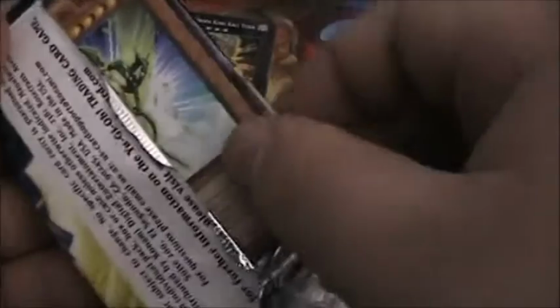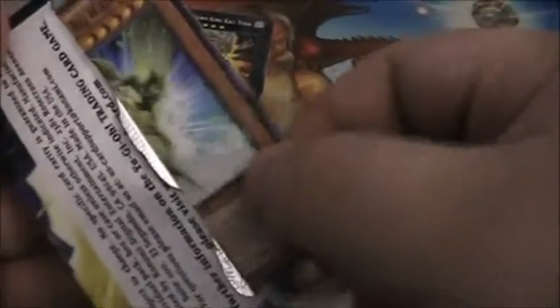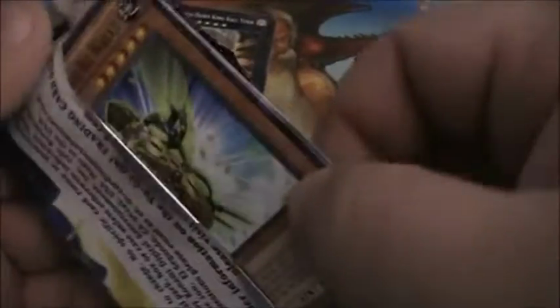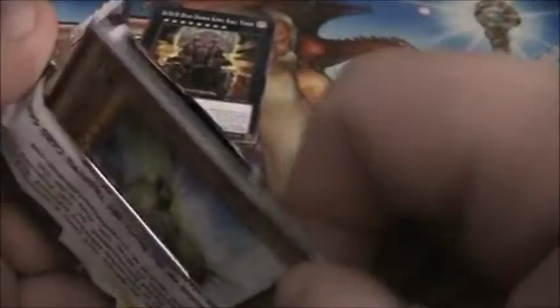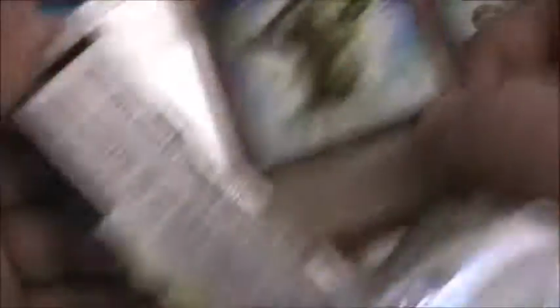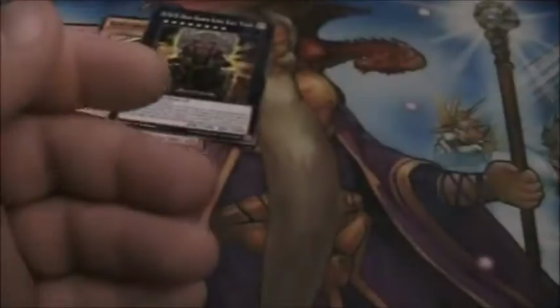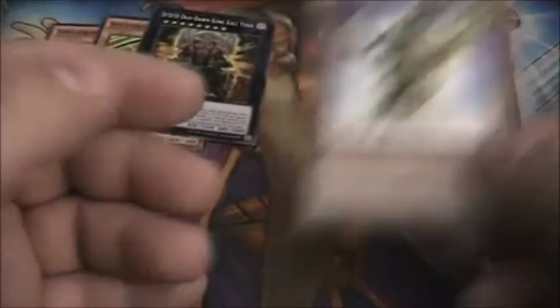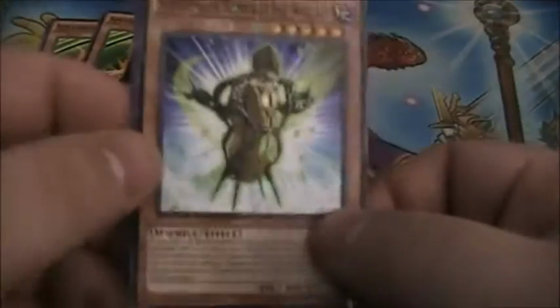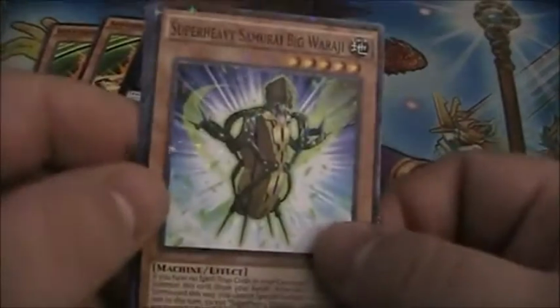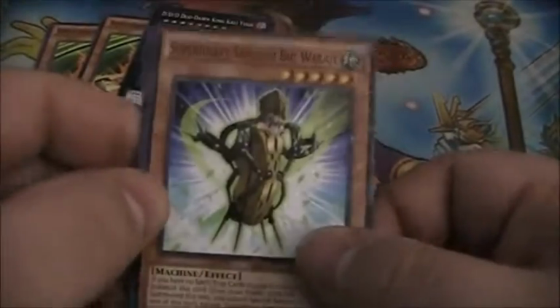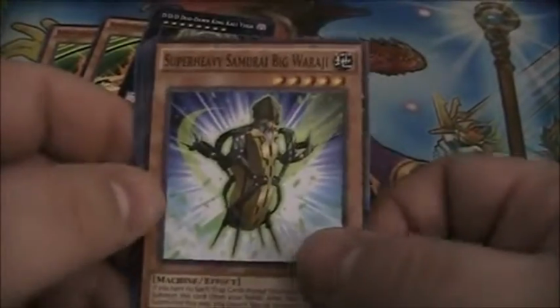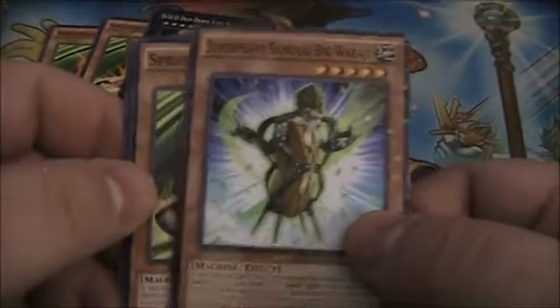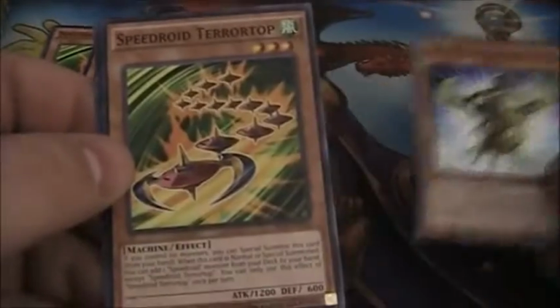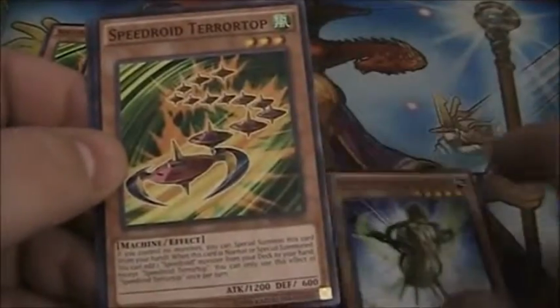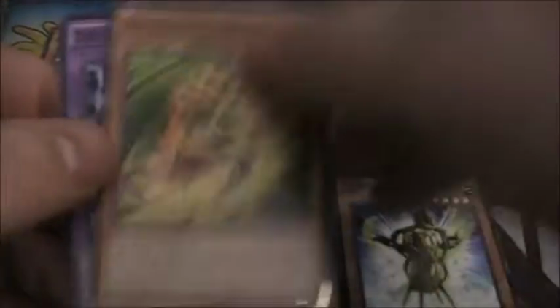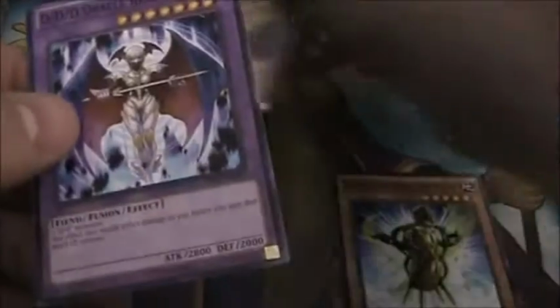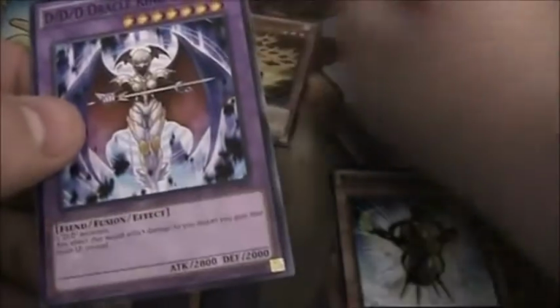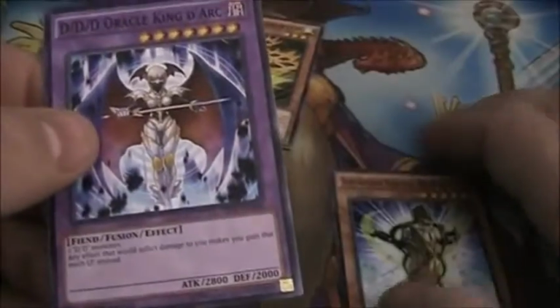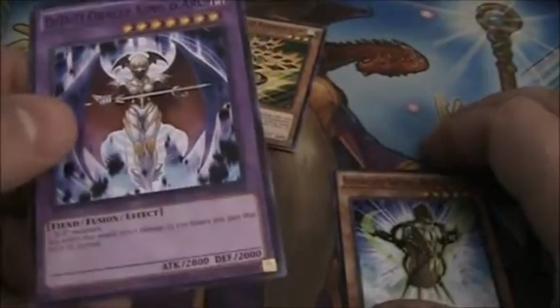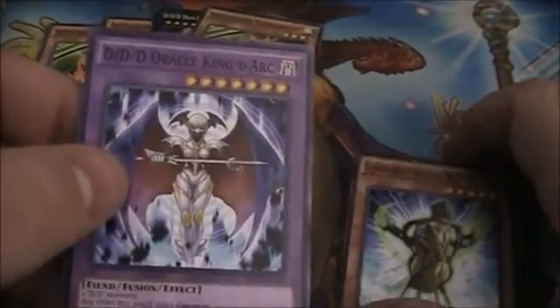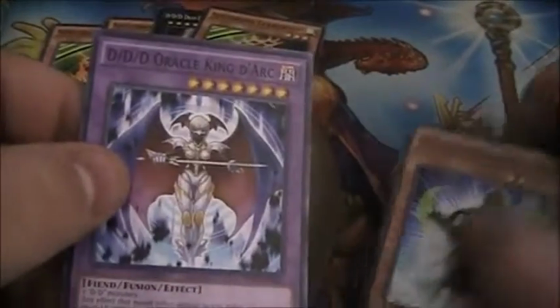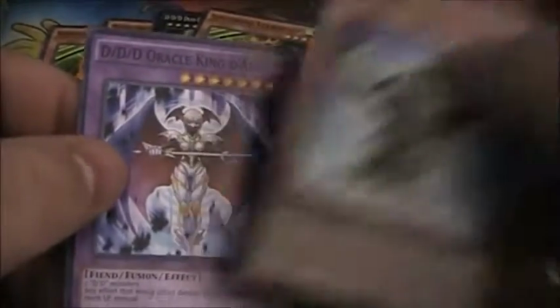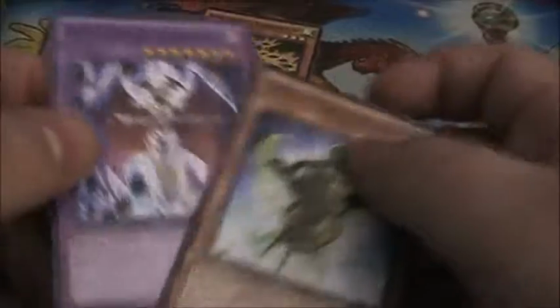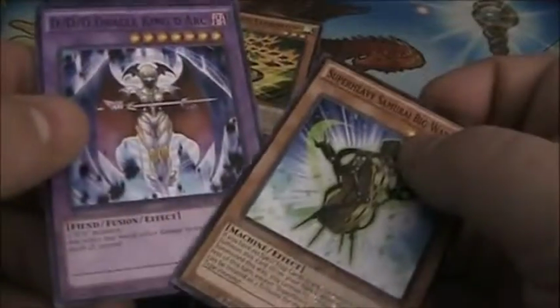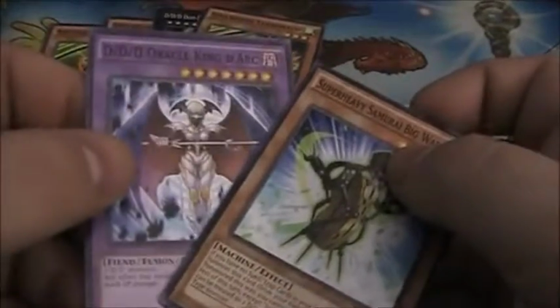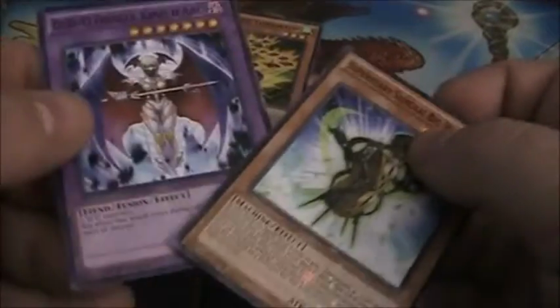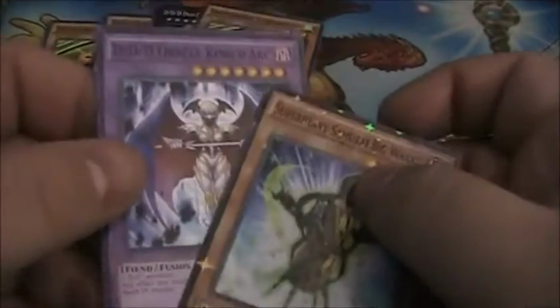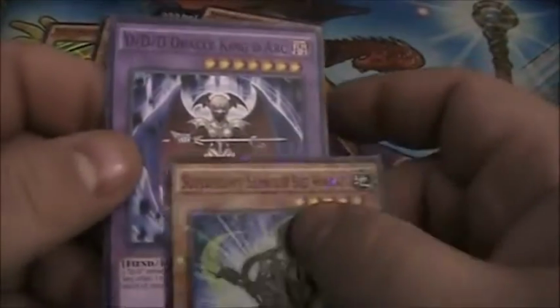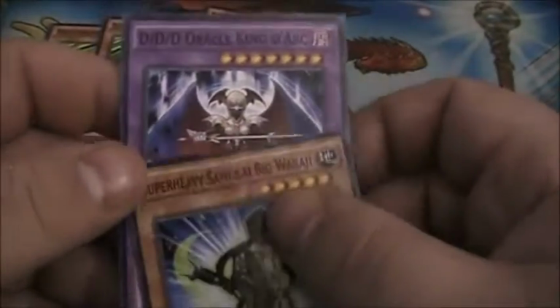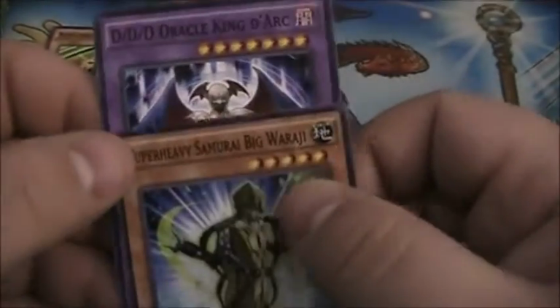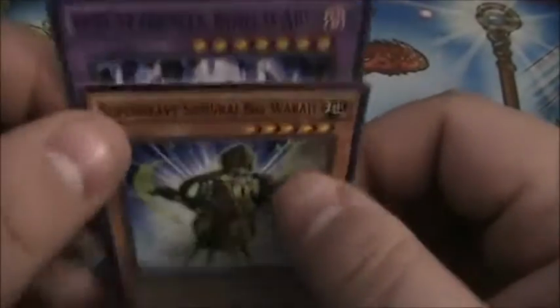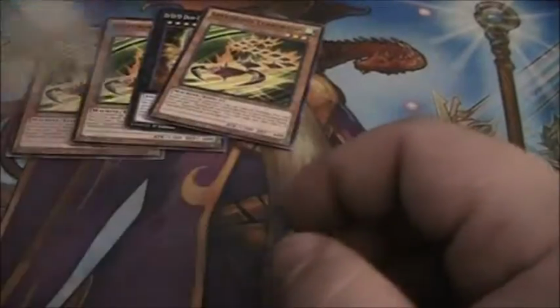We've got a Super Heavy Samurai Big War G here. I know the Super Heavy Samurai cards by heart now. Another Speedroid Terror Top — you don't necessarily need three of them, but hey, what the heck. And DDD Oracle King Day Arc.